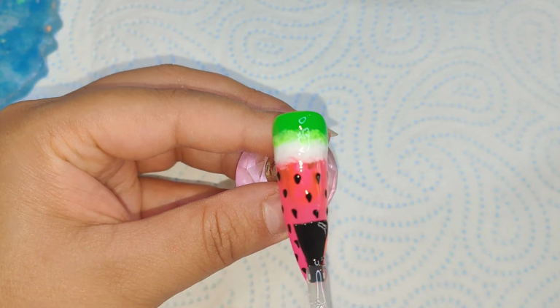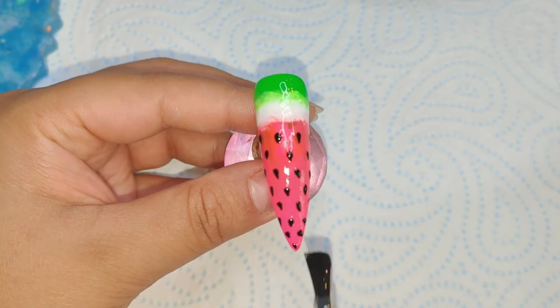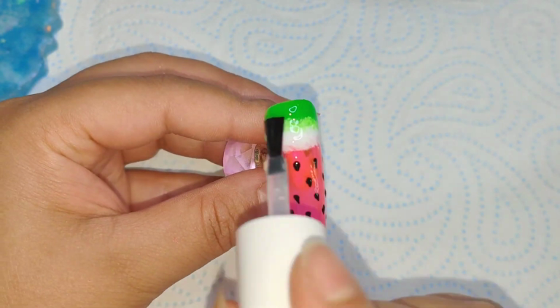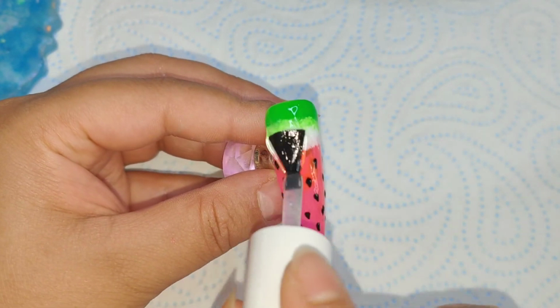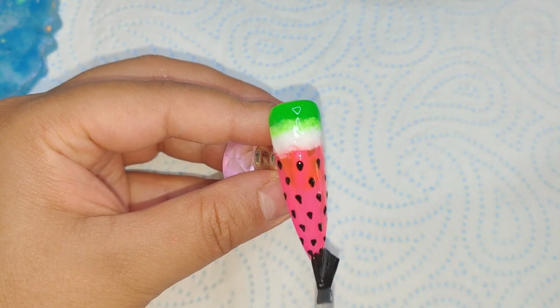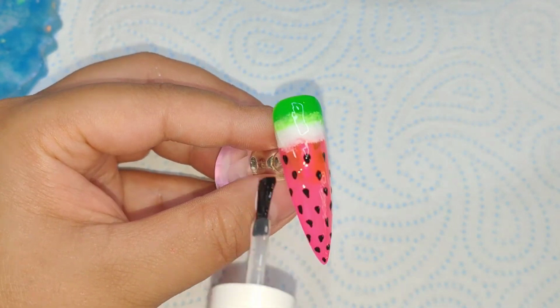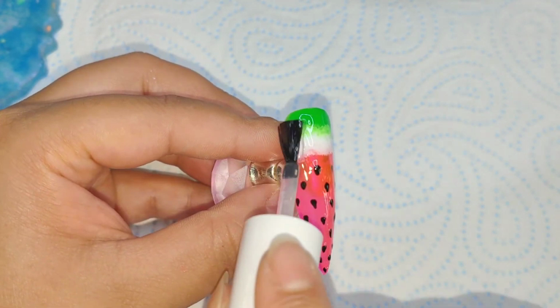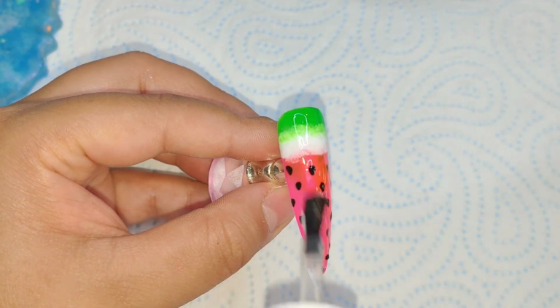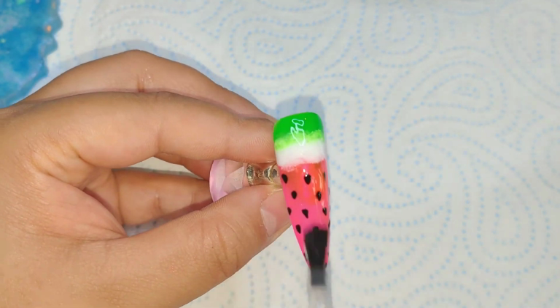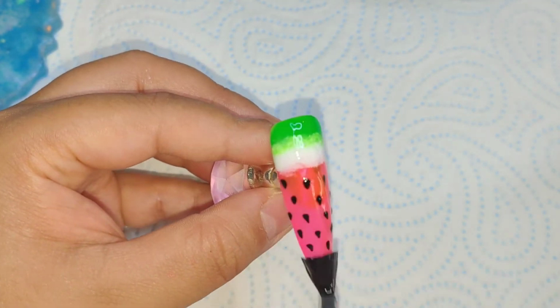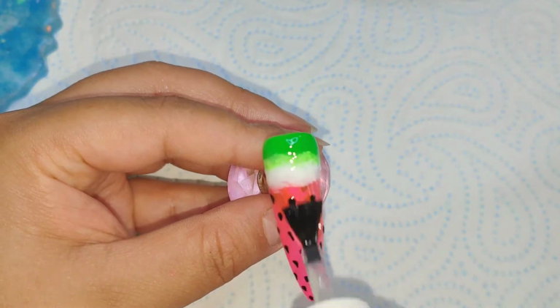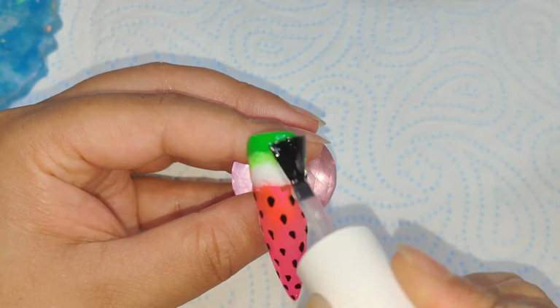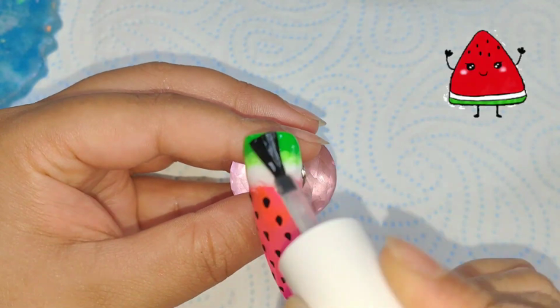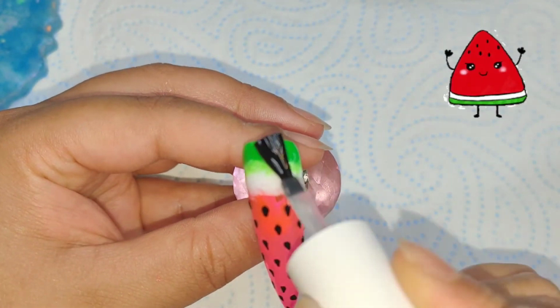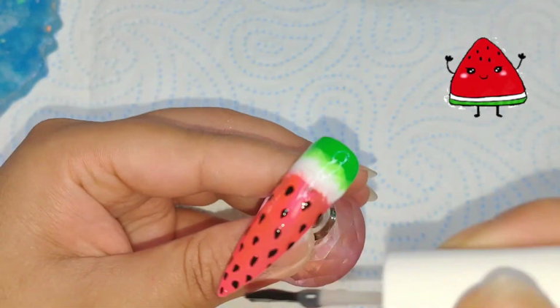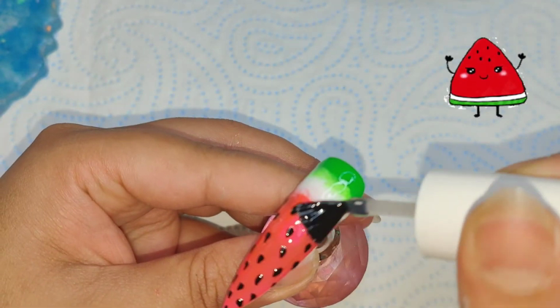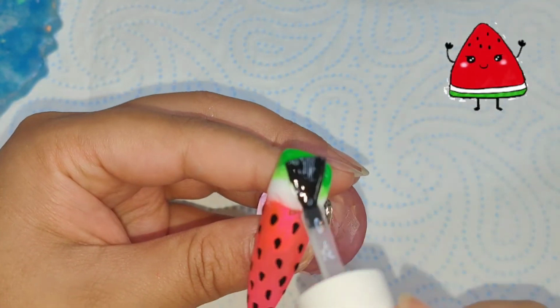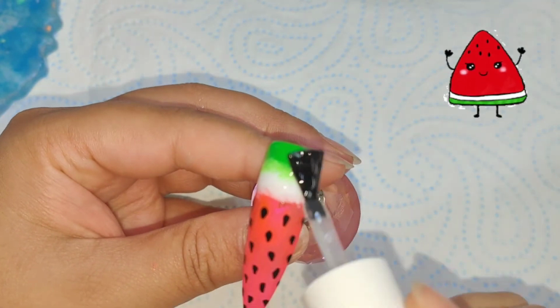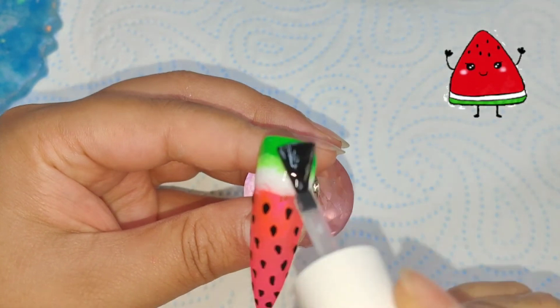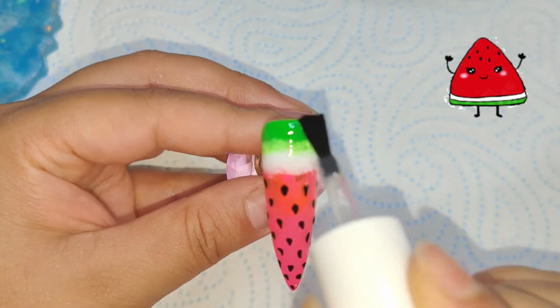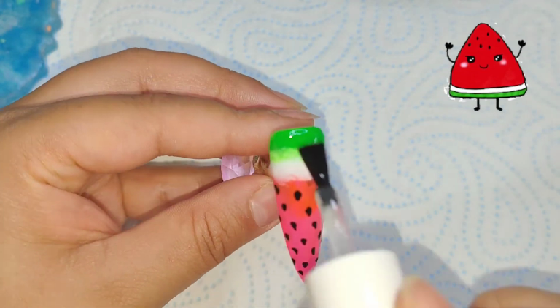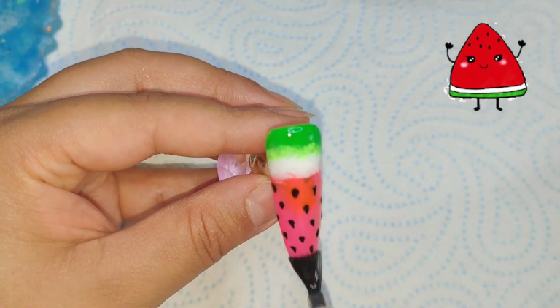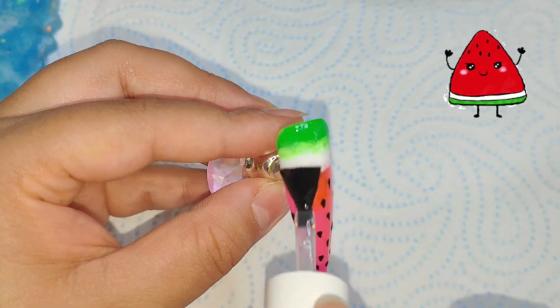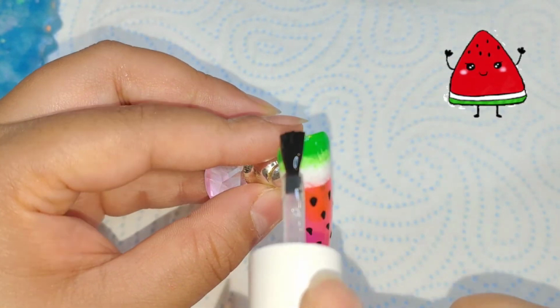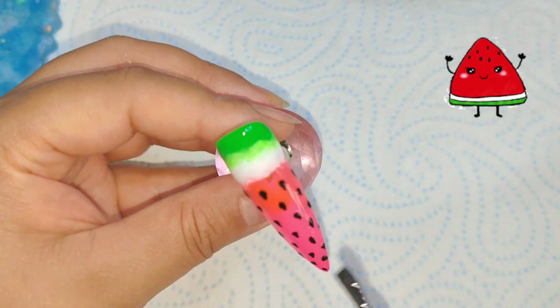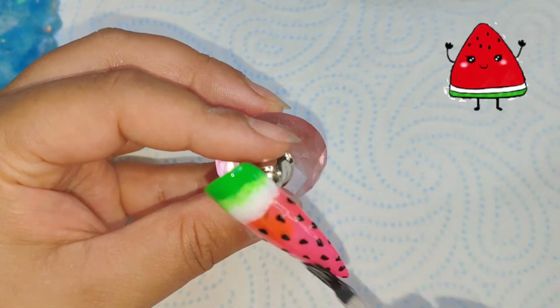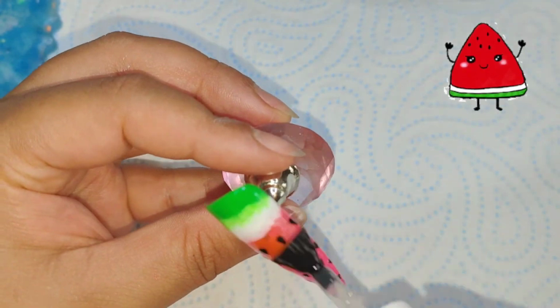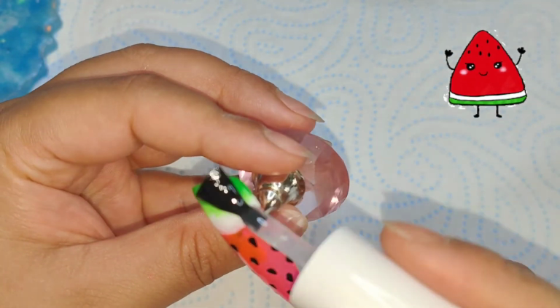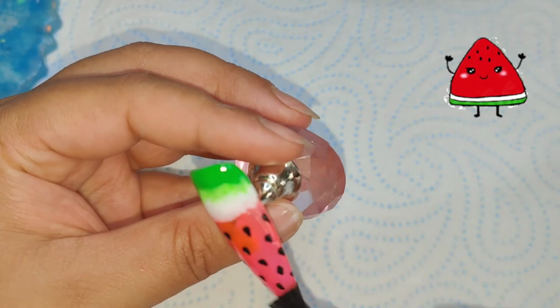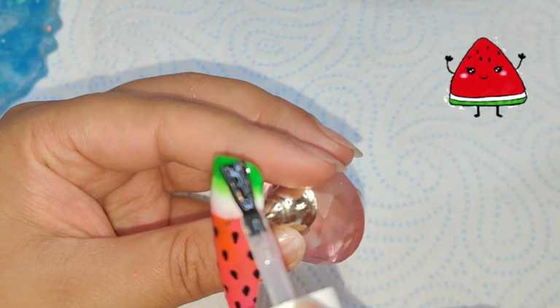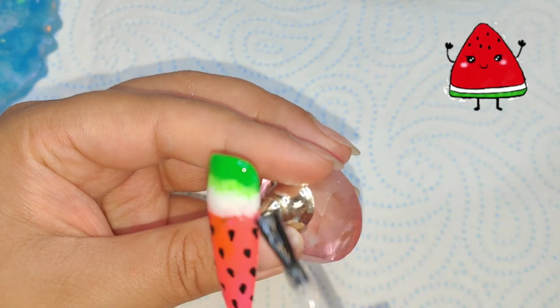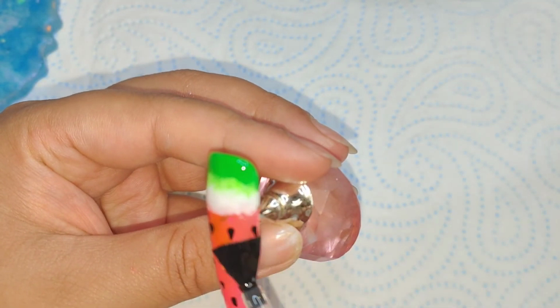This is my favorite part — the top coat! If you can see at the top where the green is, that's what I was talking about earlier: after I did the seeds, I went in with another layer of green and blended it down onto the white part, just to have a nicer blend the way it looks on an actual watermelon, so it's not so sharp.